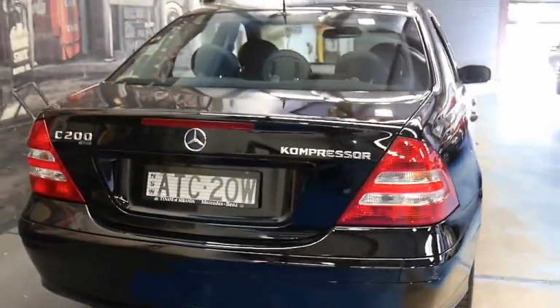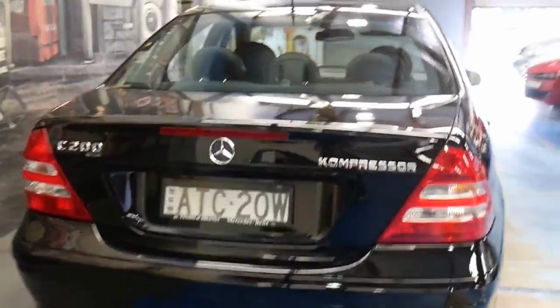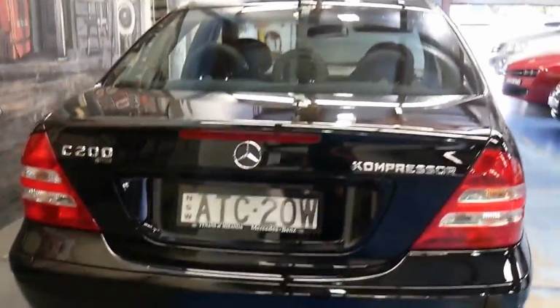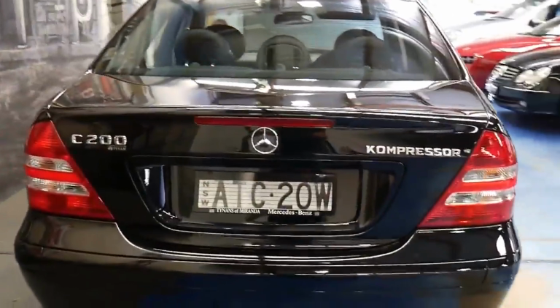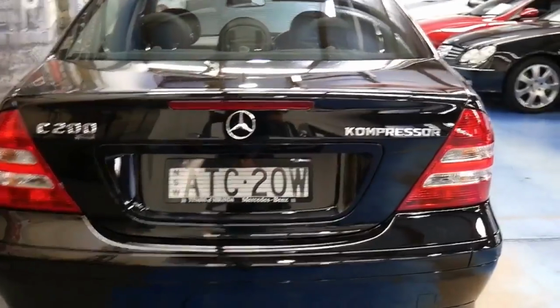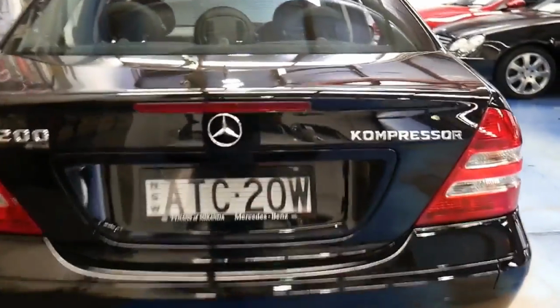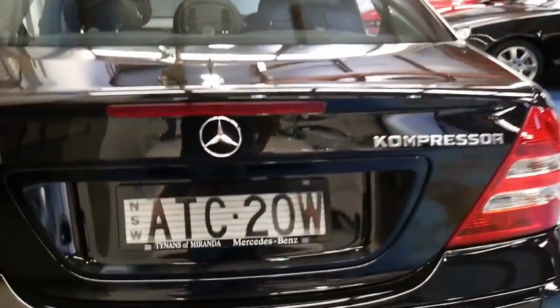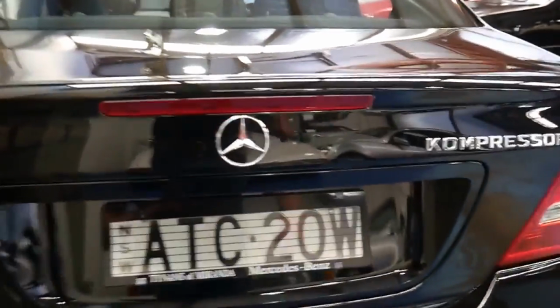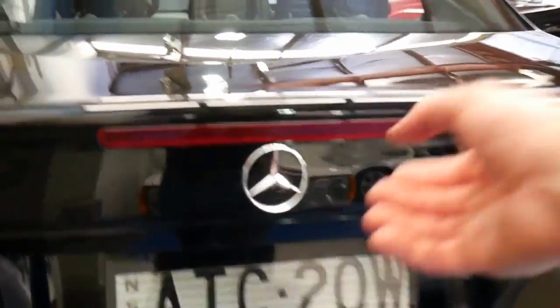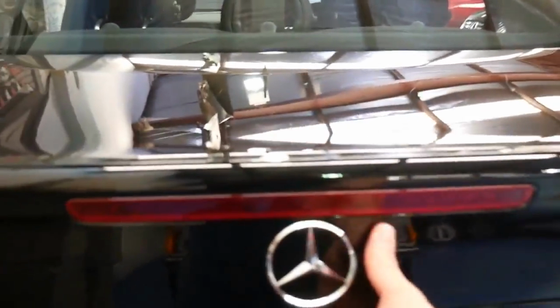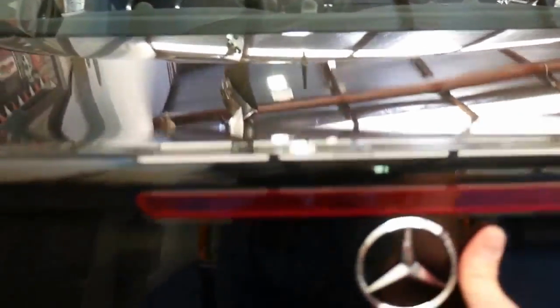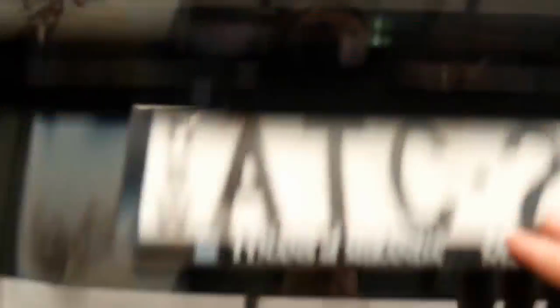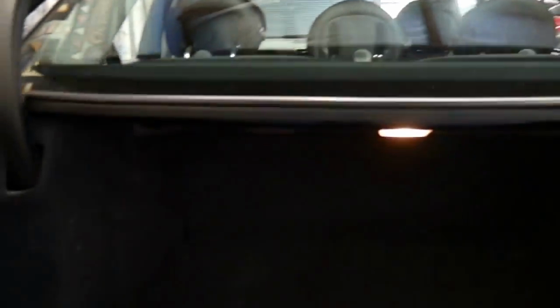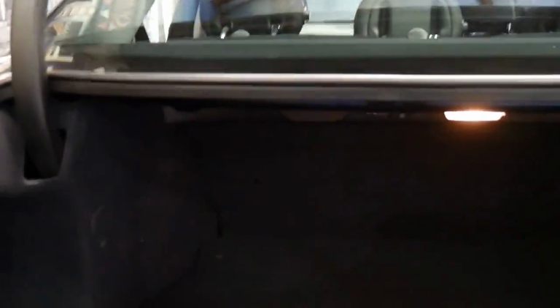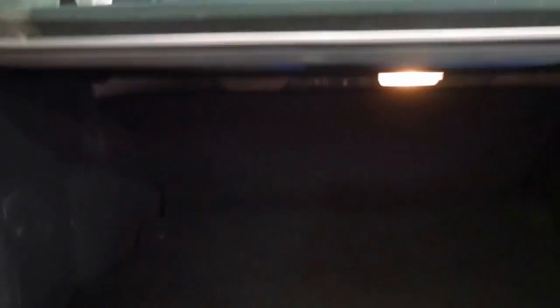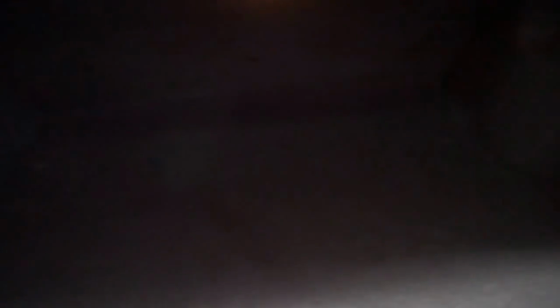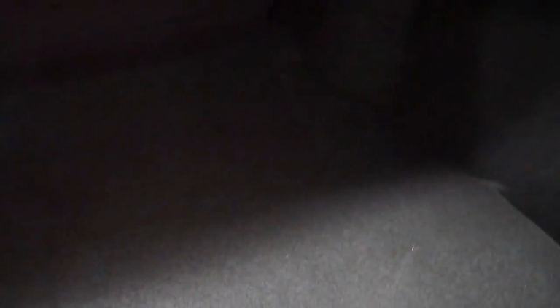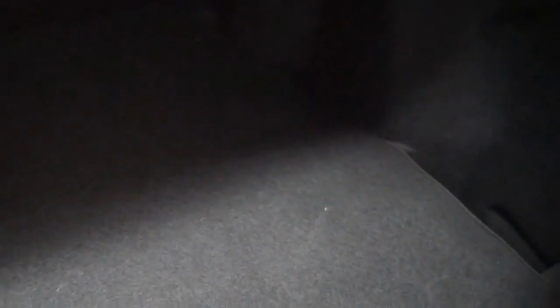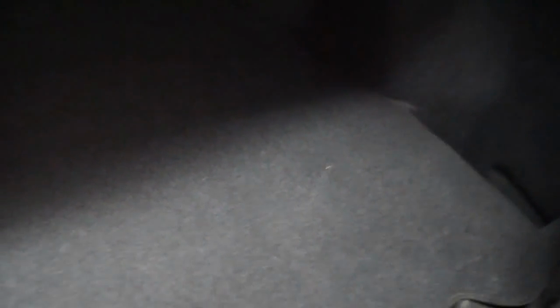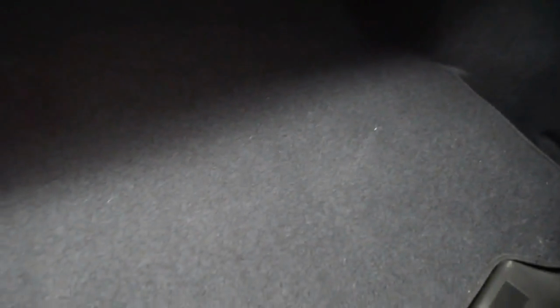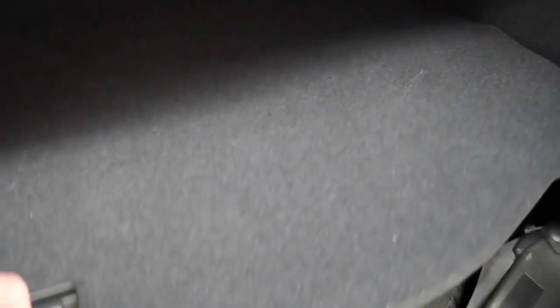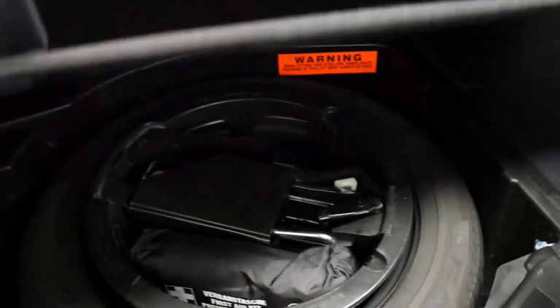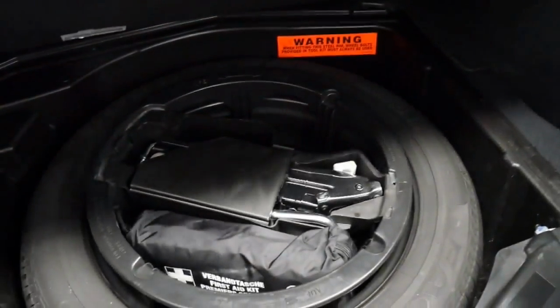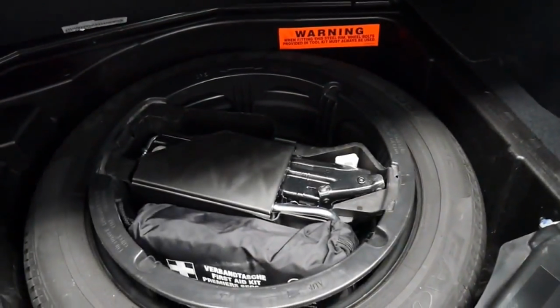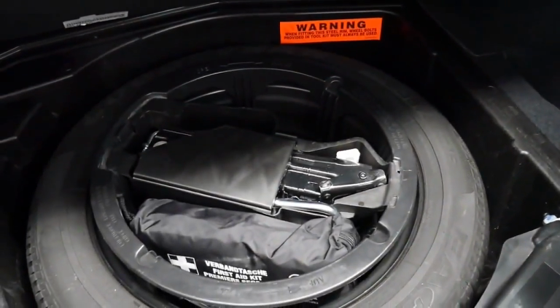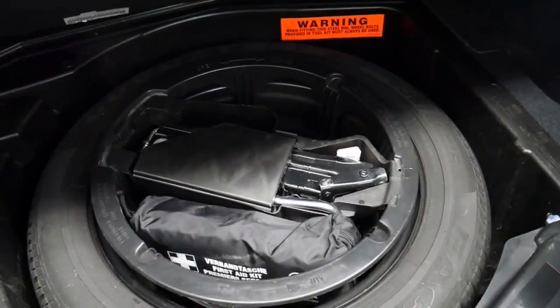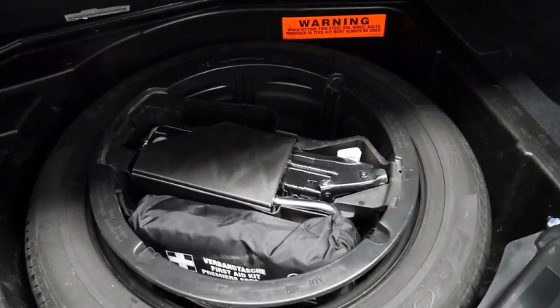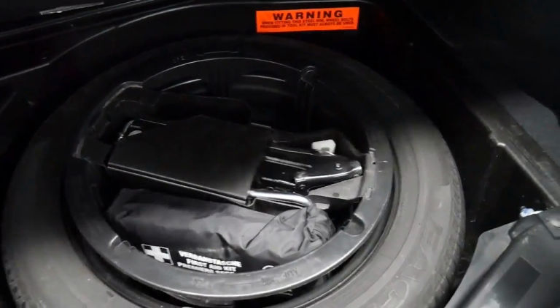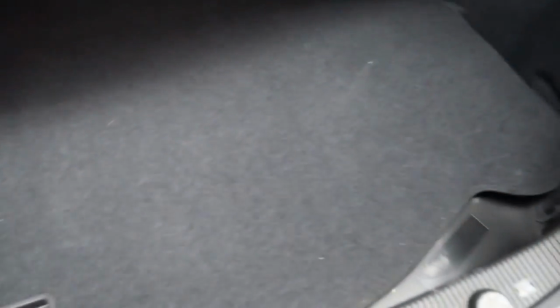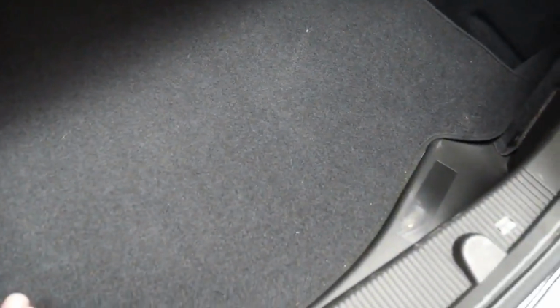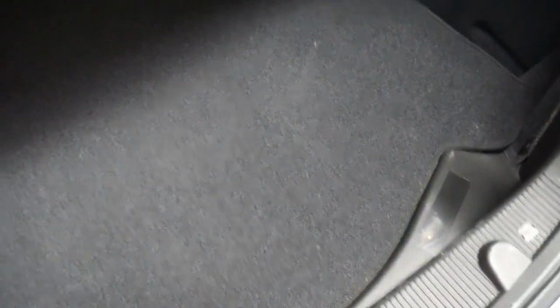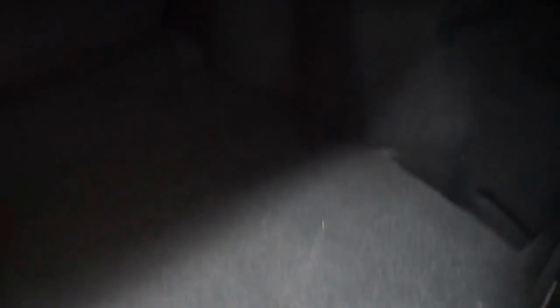Looks like it's got the original number plates on it from new, ATC 20W. All the books are present, it's got two keys, full-size spare and all the tools are present.